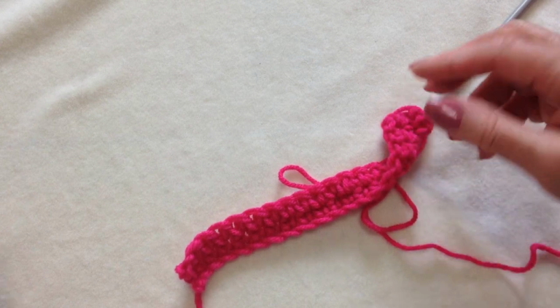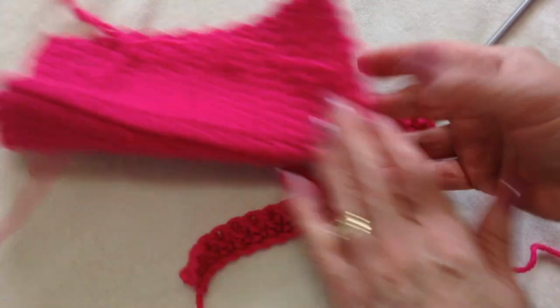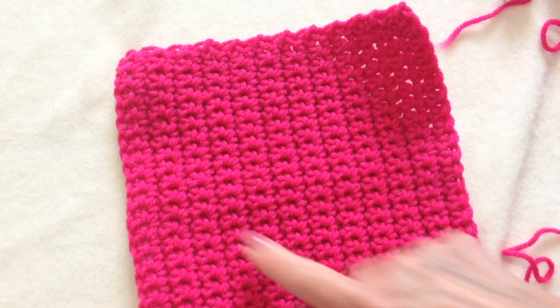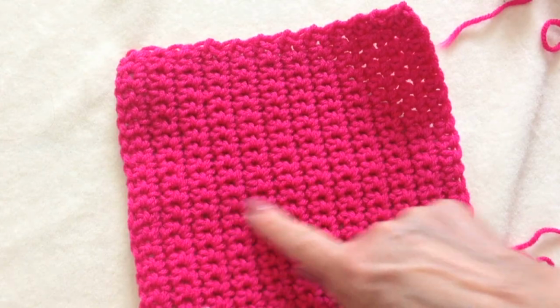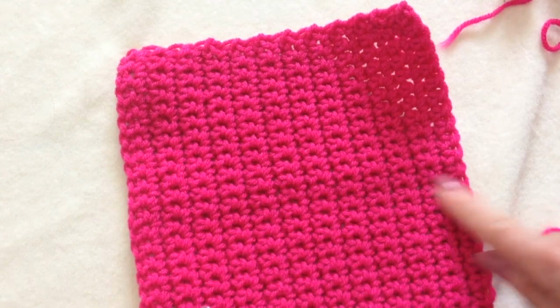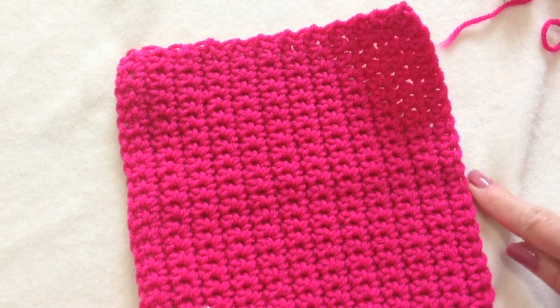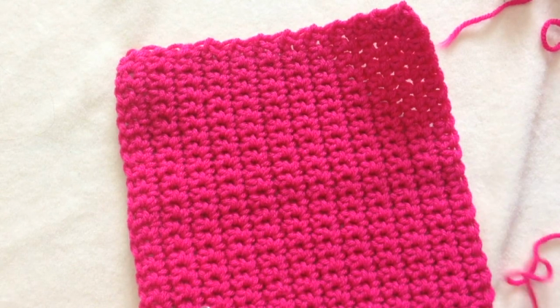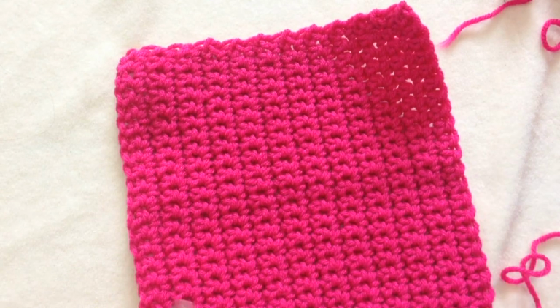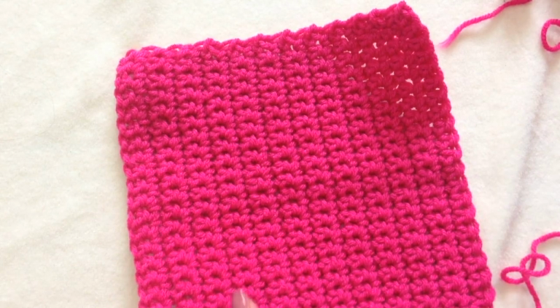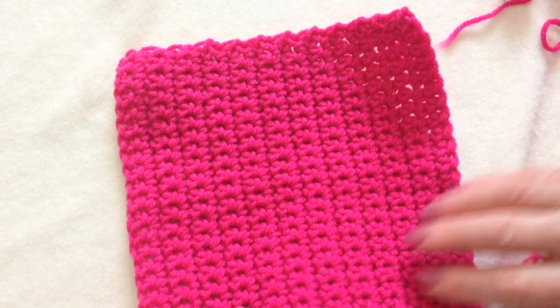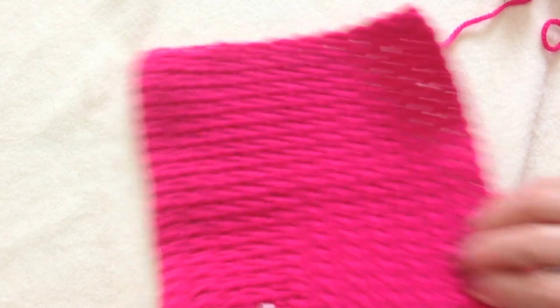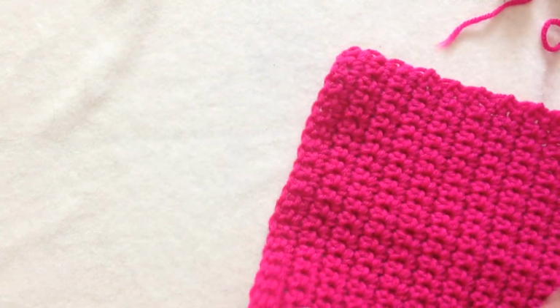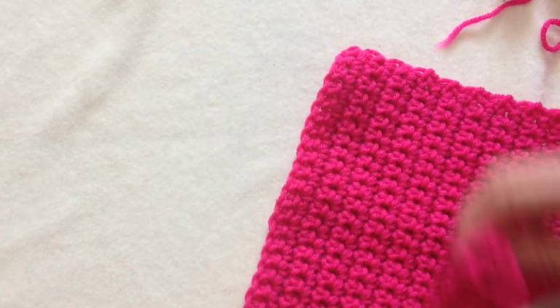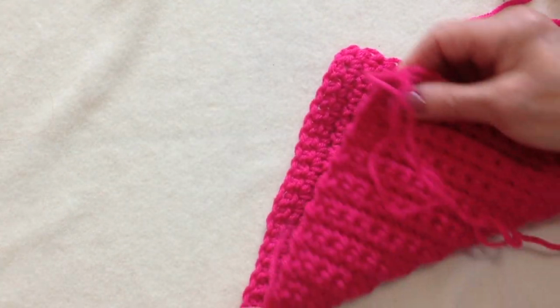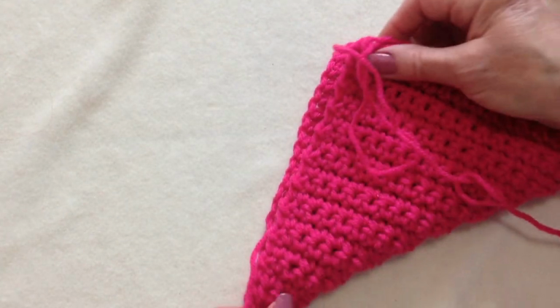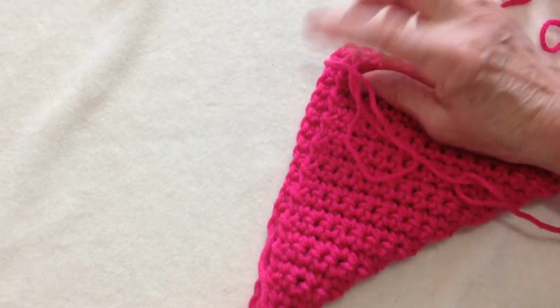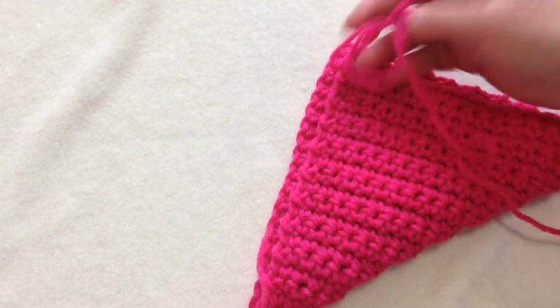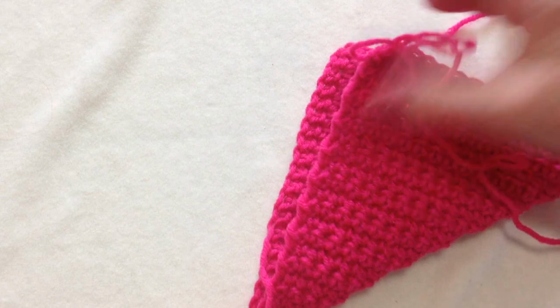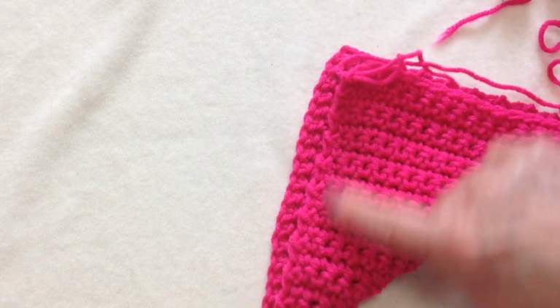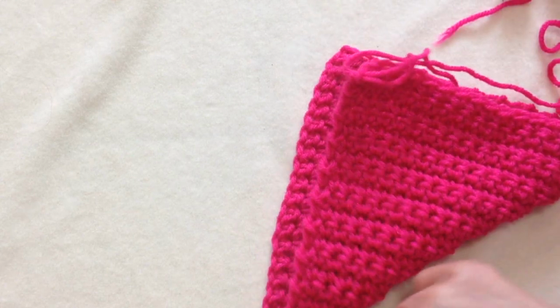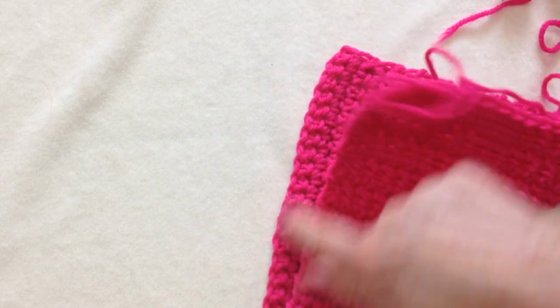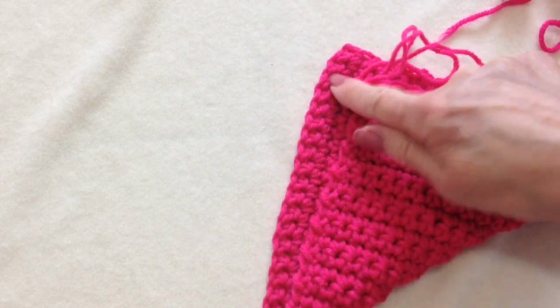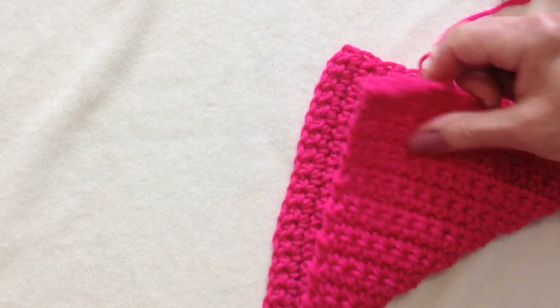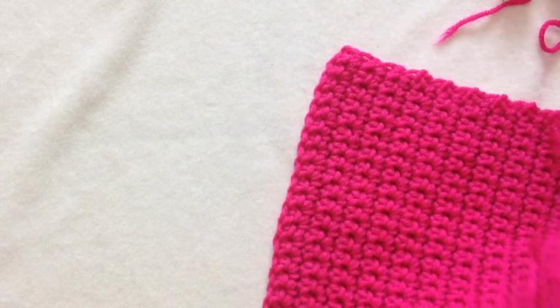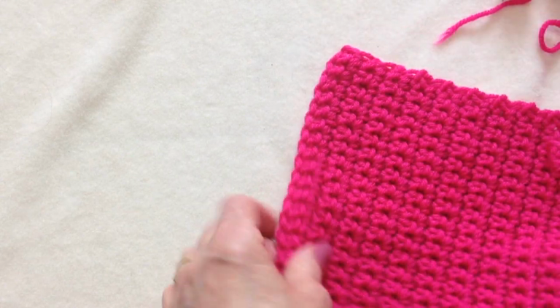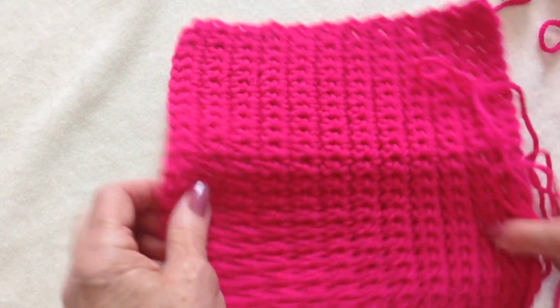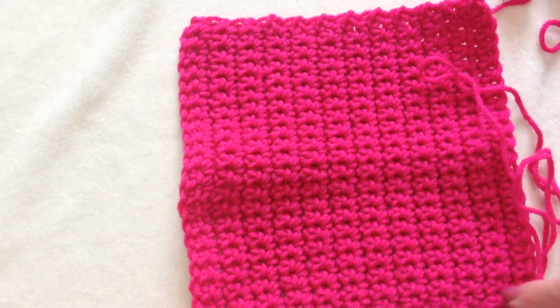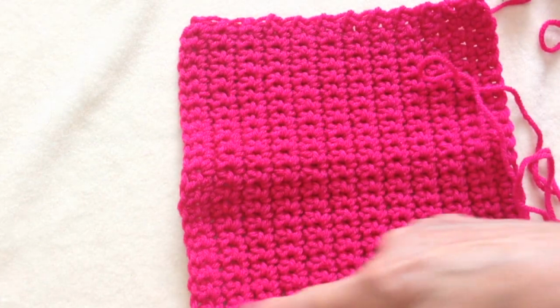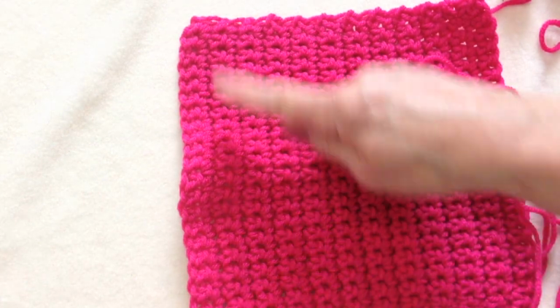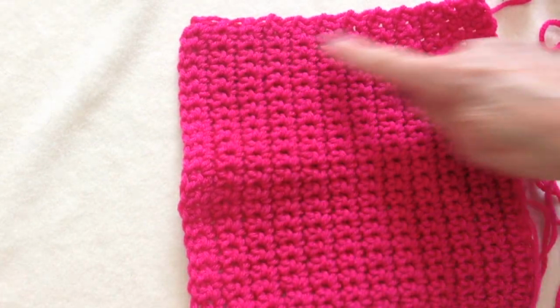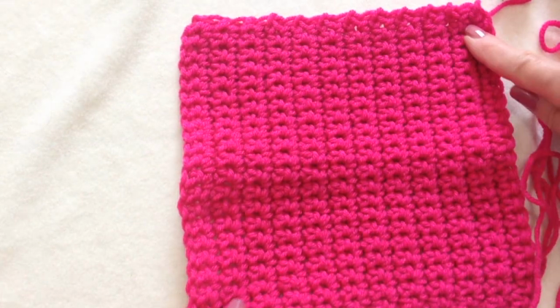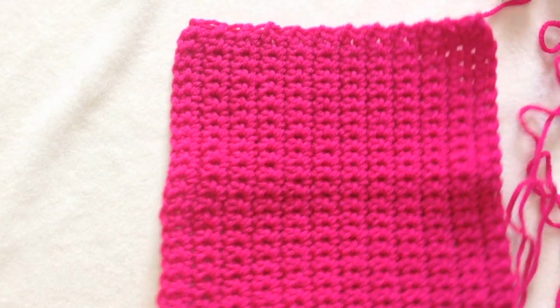So you'll just keep repeating that row over and over until you have worked a square — meaning this side and this side are exactly the same, so it's an exact square.